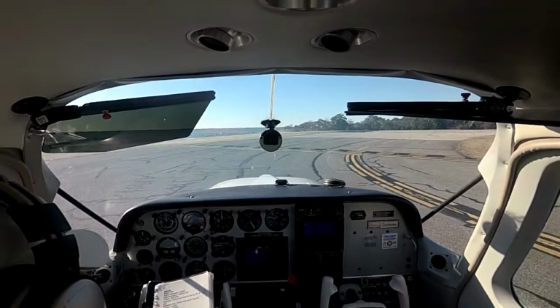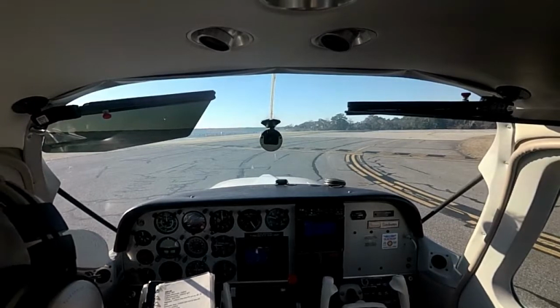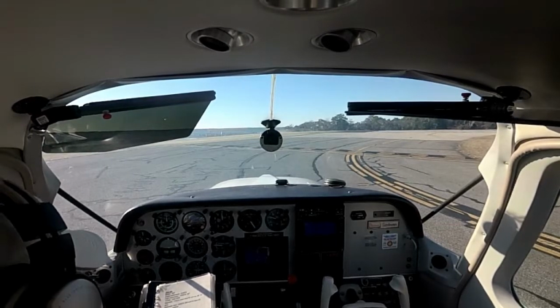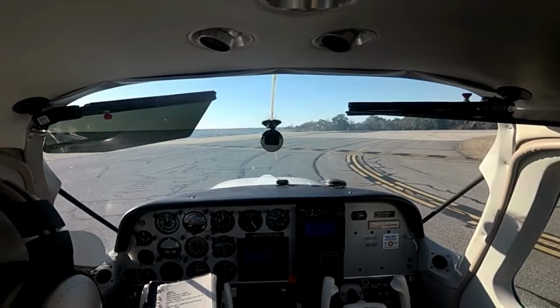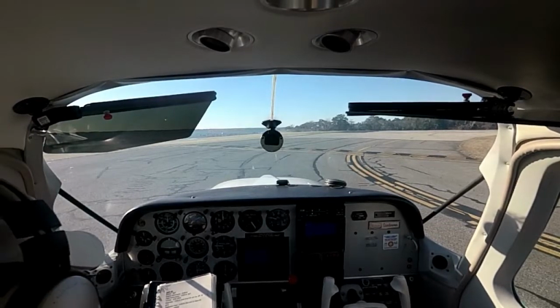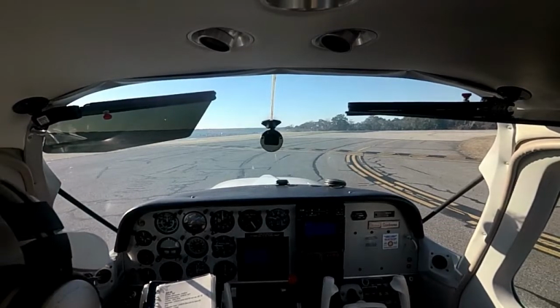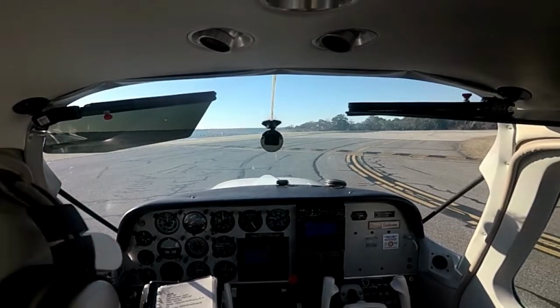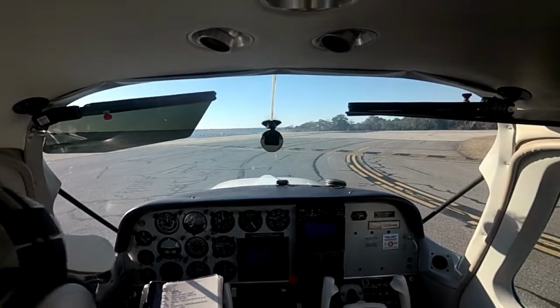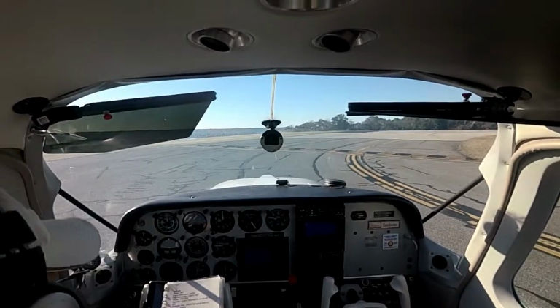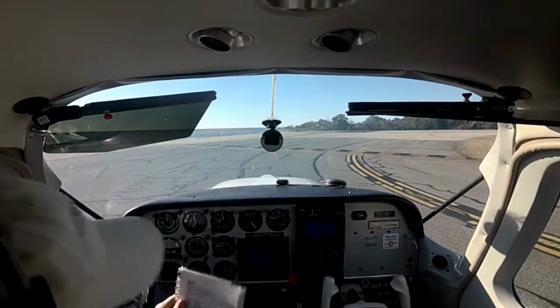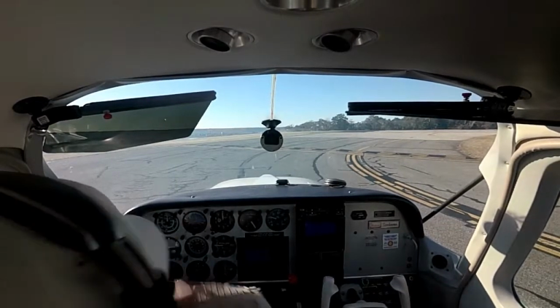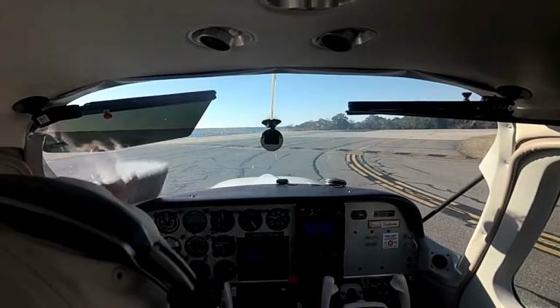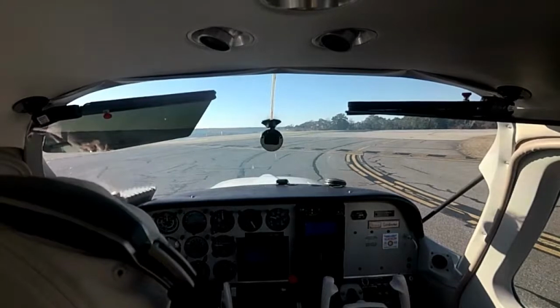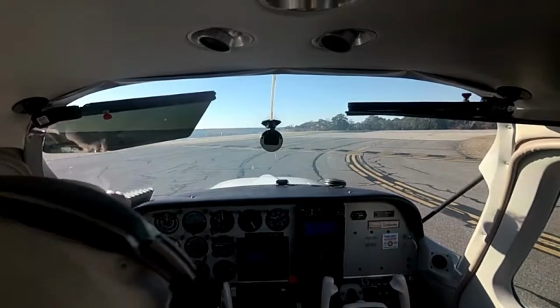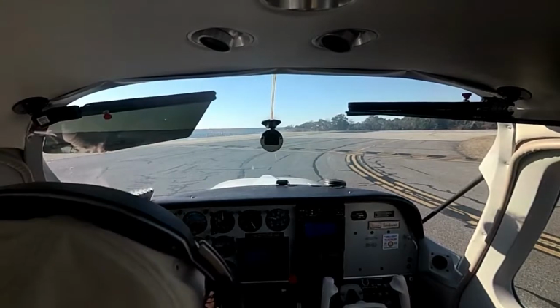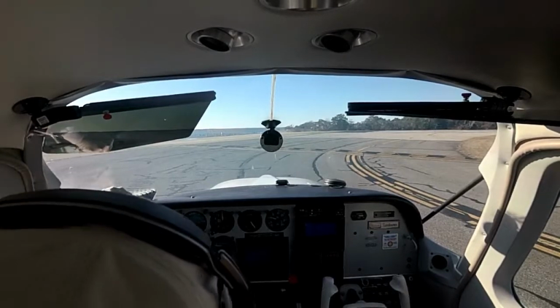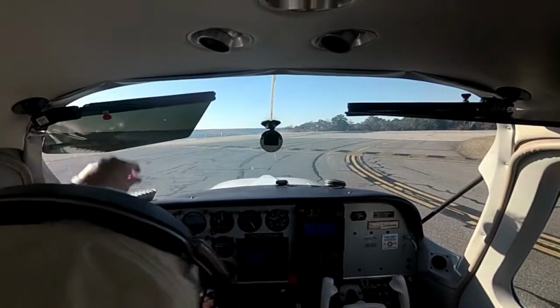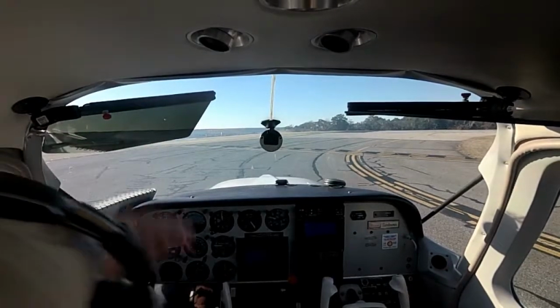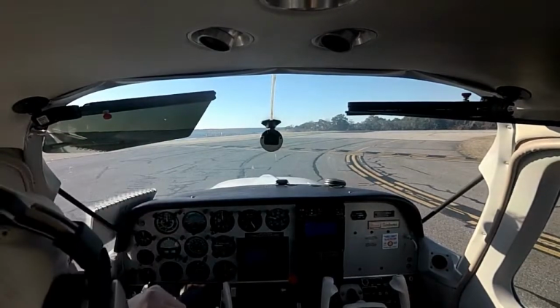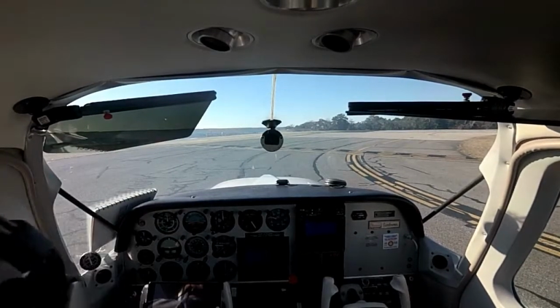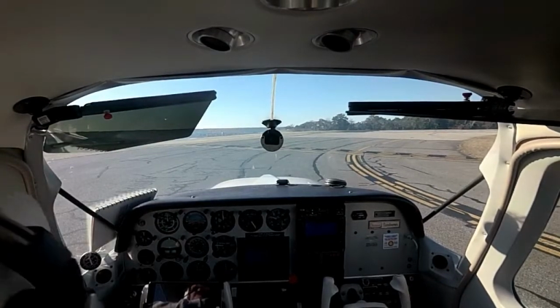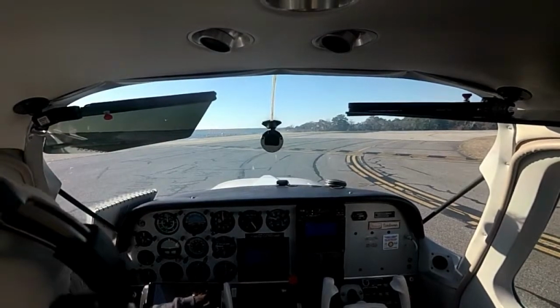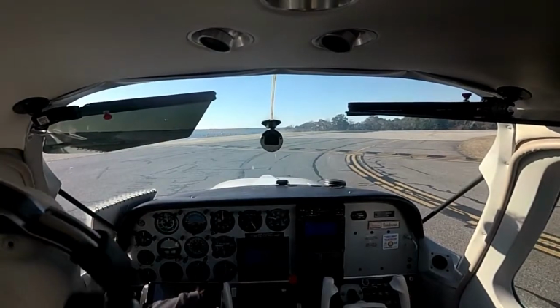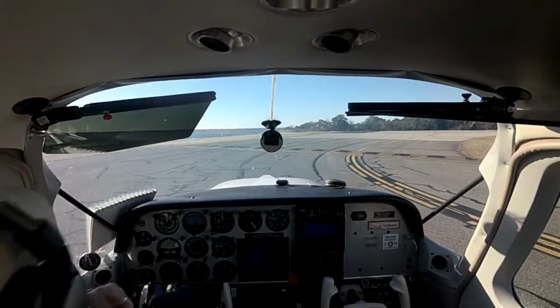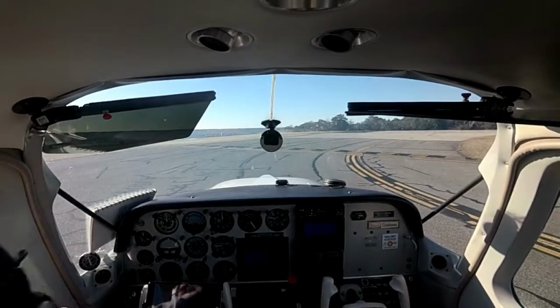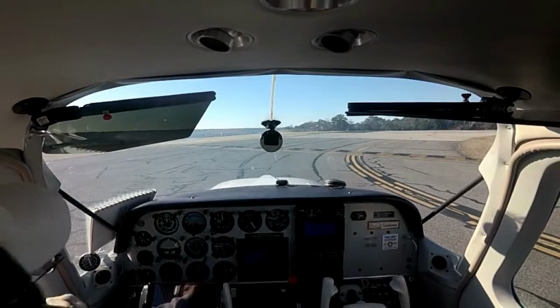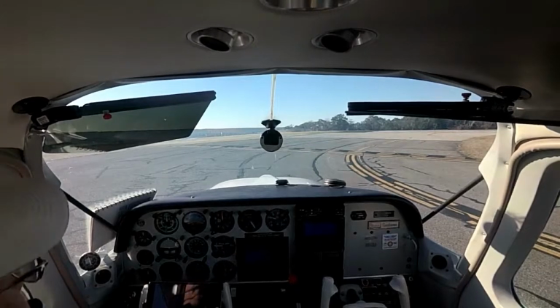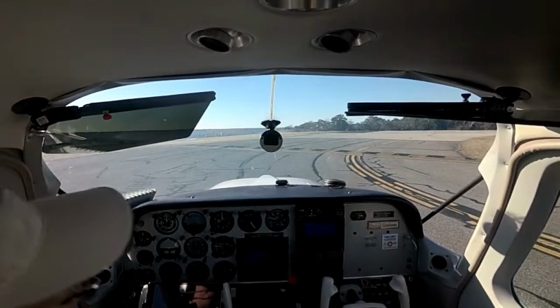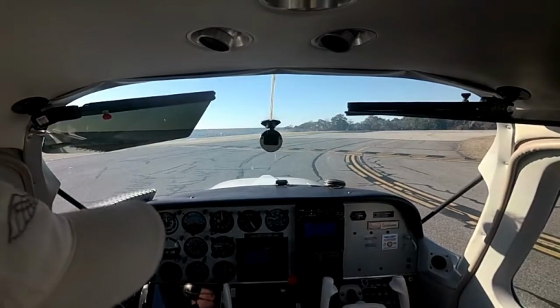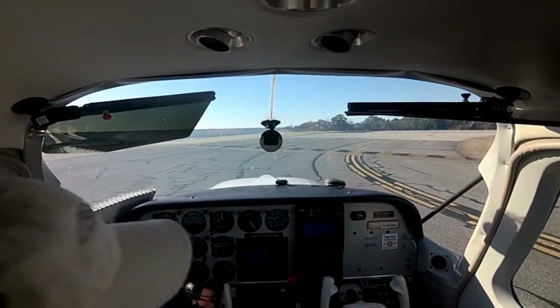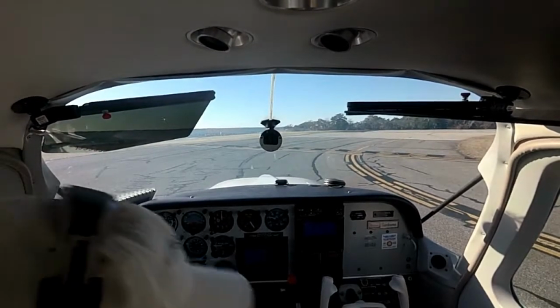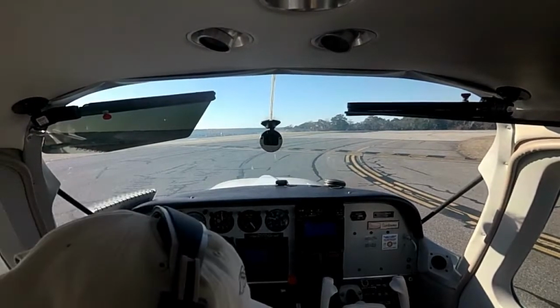On takeoff it'll be cabin blower off, fuel boost on, mixture full rich. We're going to stuff that right there. It's about 33 degrees out, so I got the heat on.